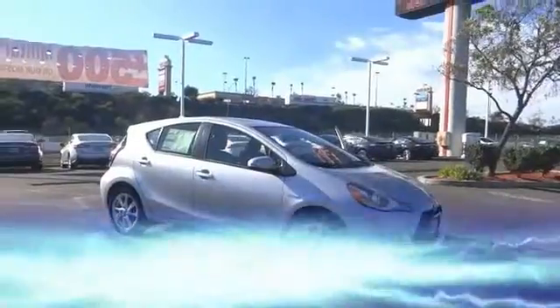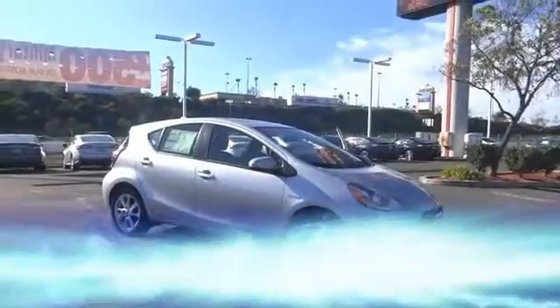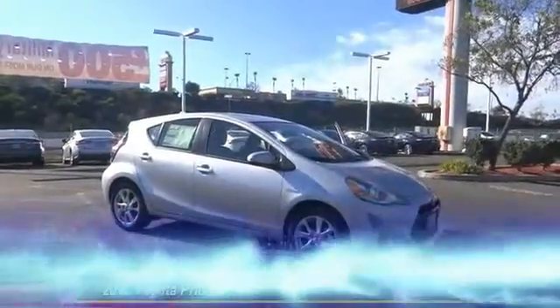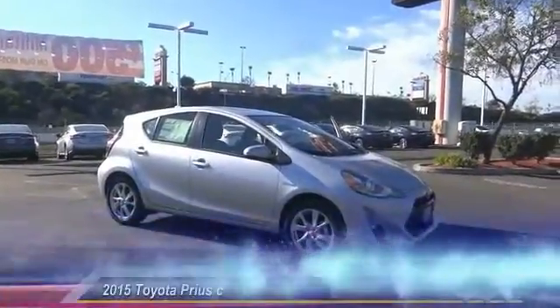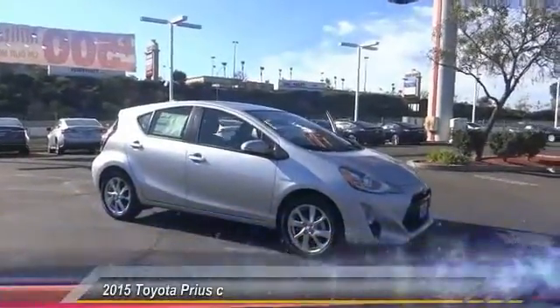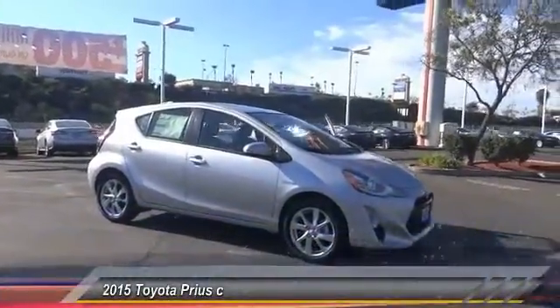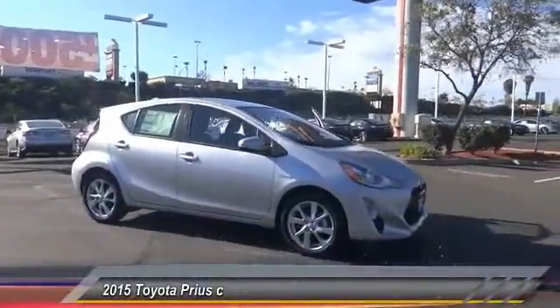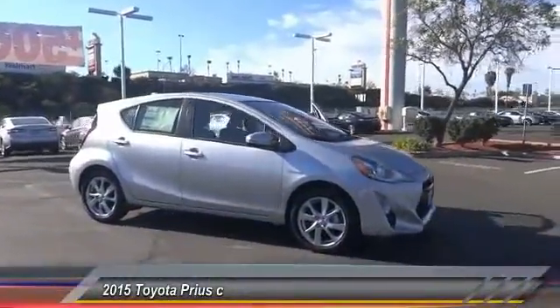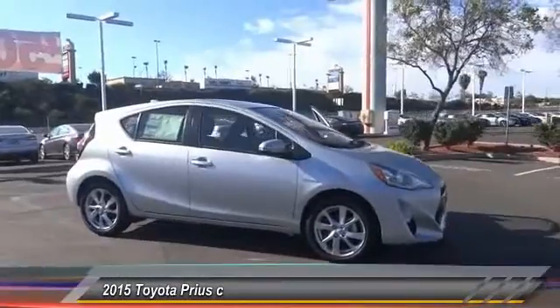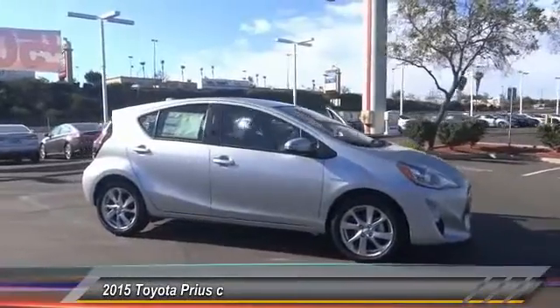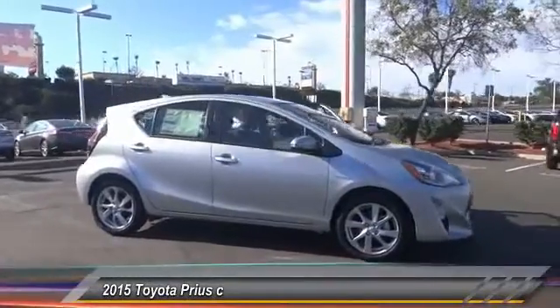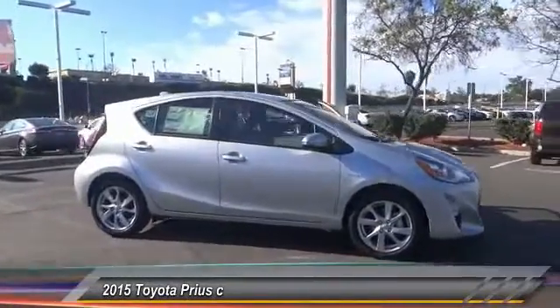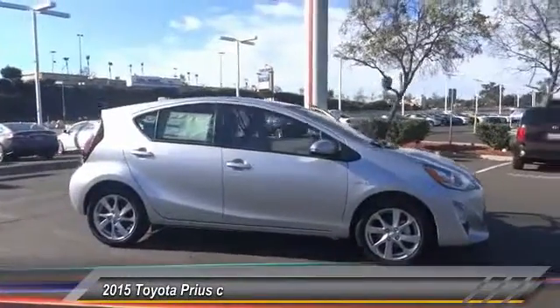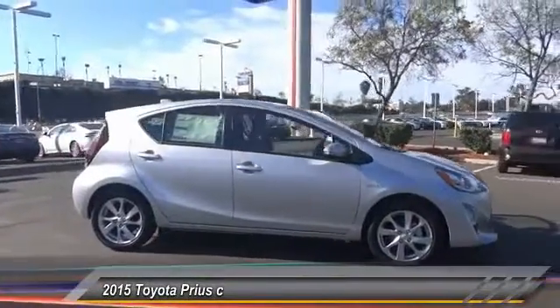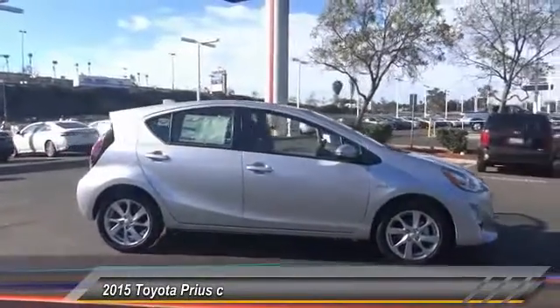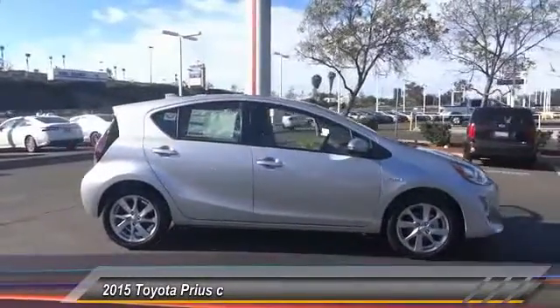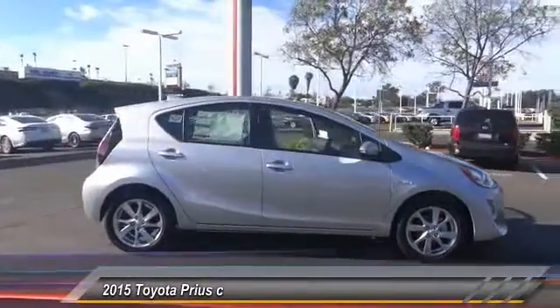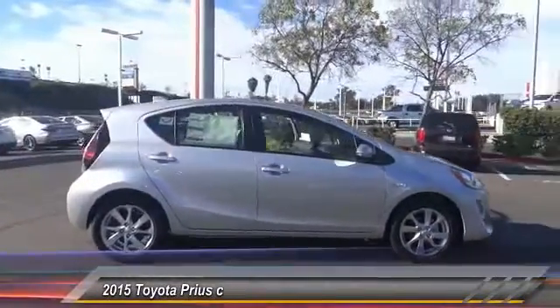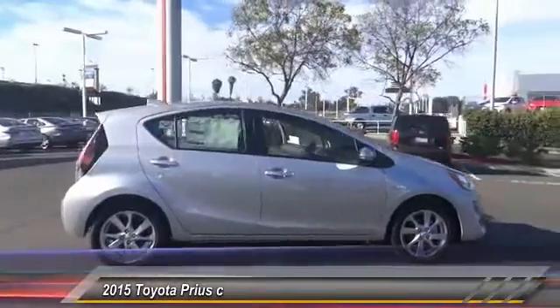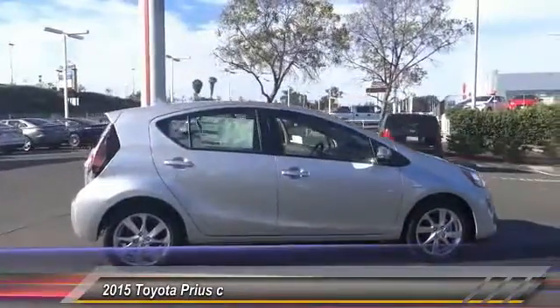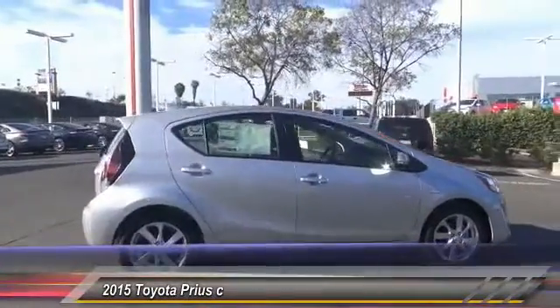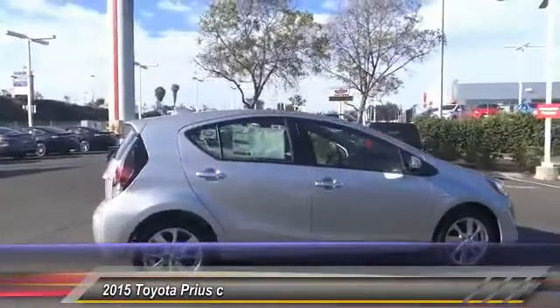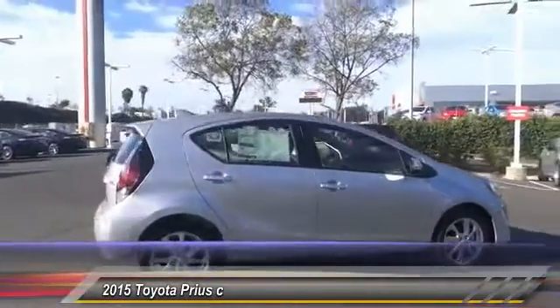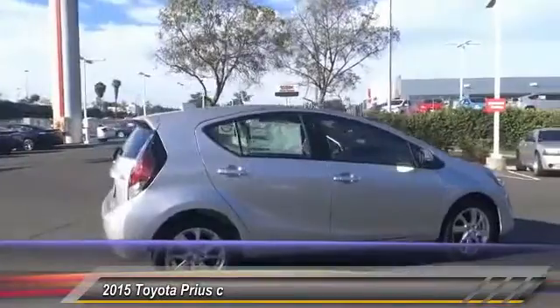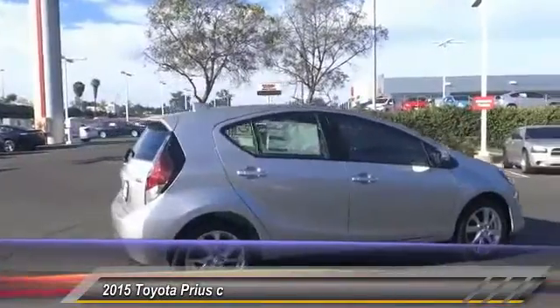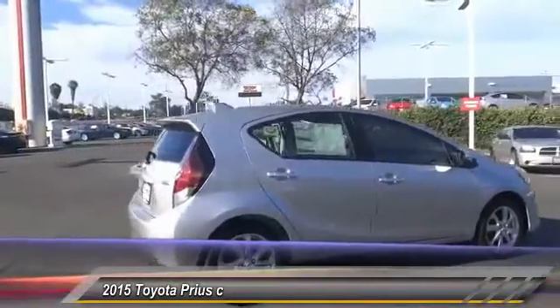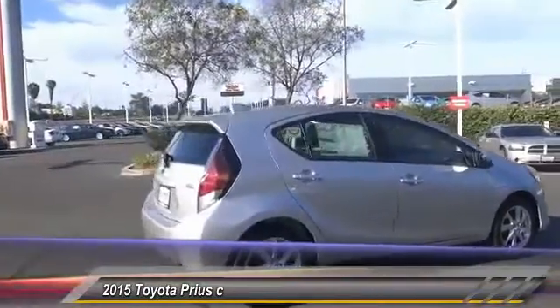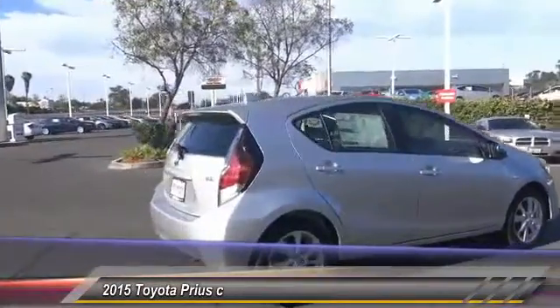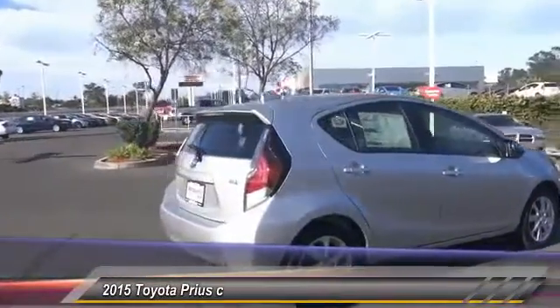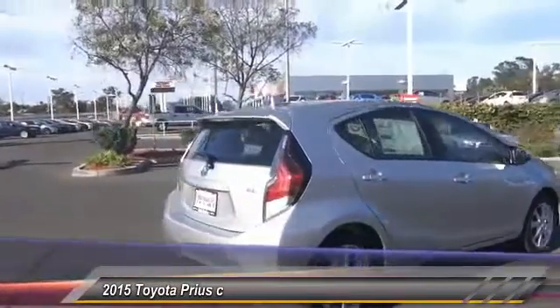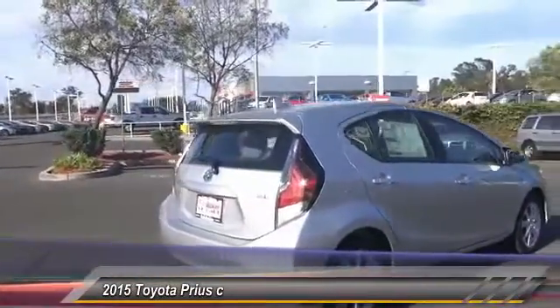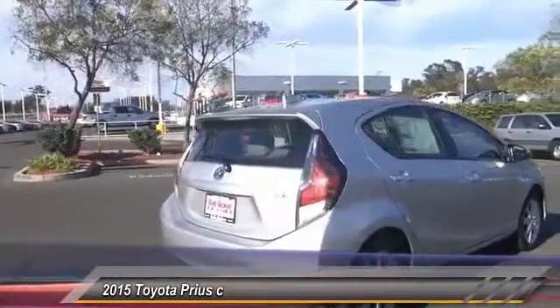2015 Prius. Prius offers harmony between man, nature, and machine. Using the wind, the sun, and advanced hybrid technology, Prius is a true full hybrid.